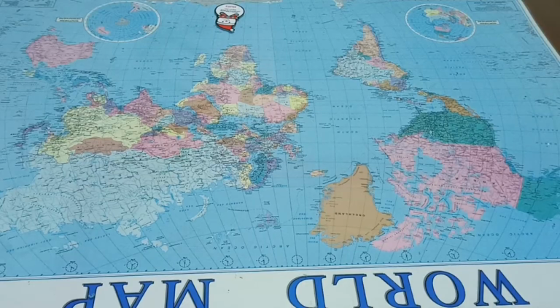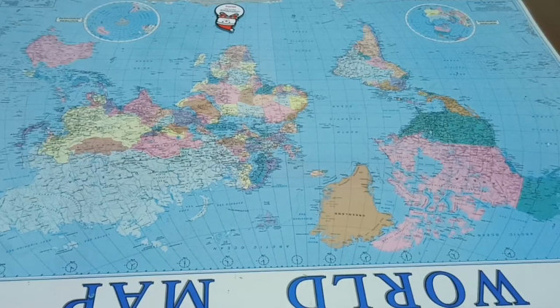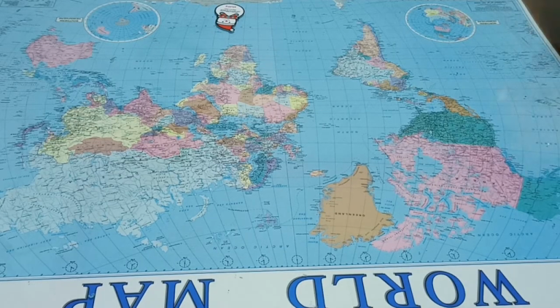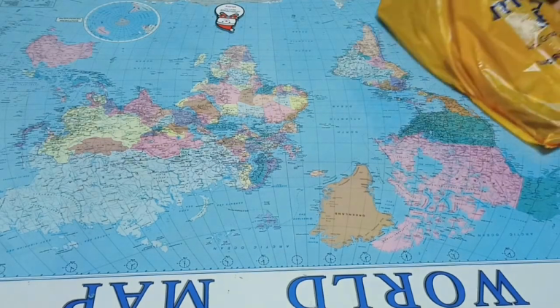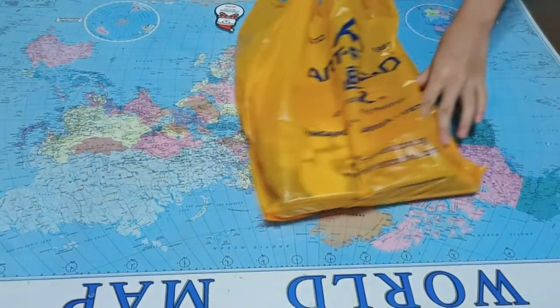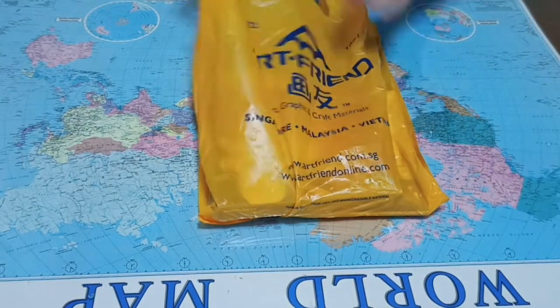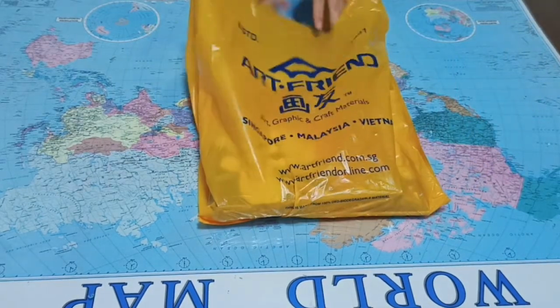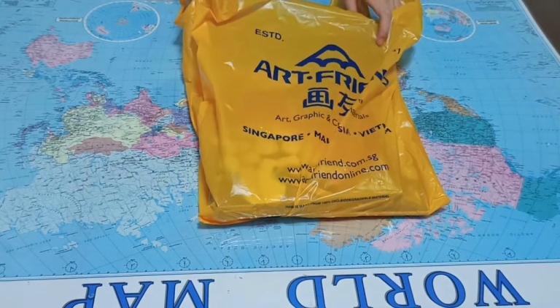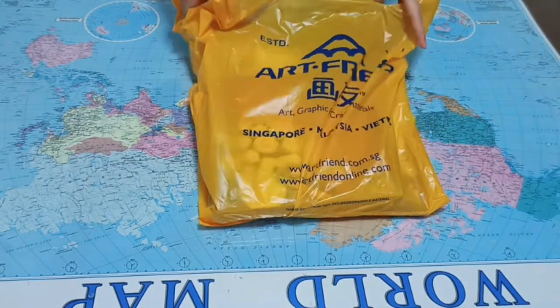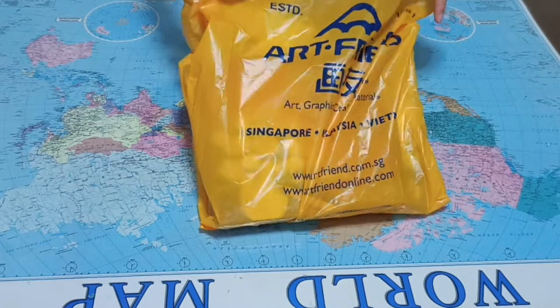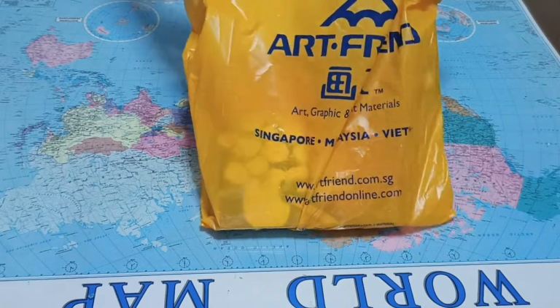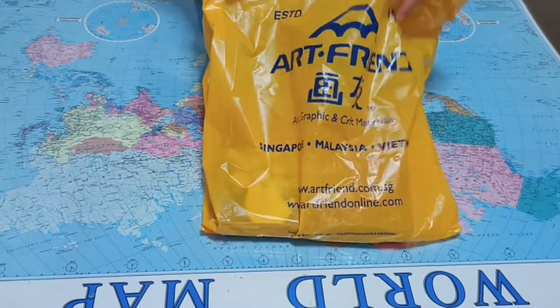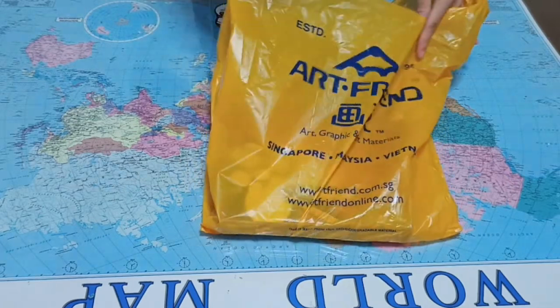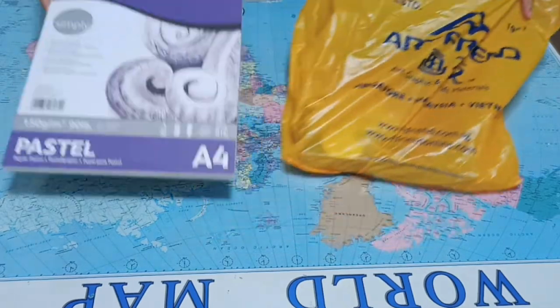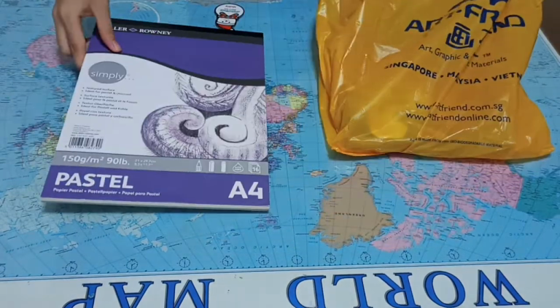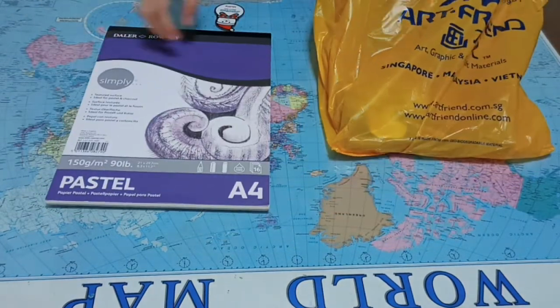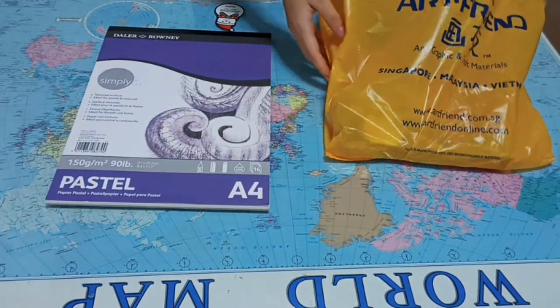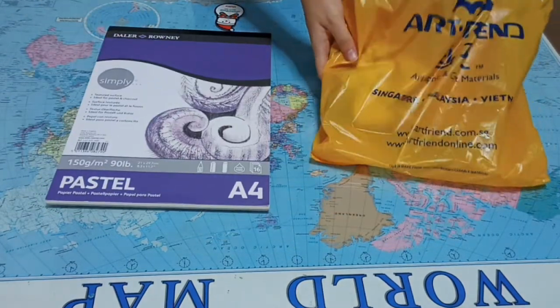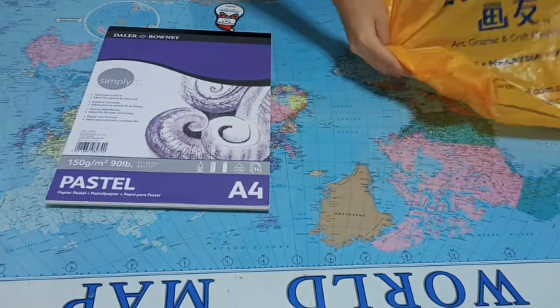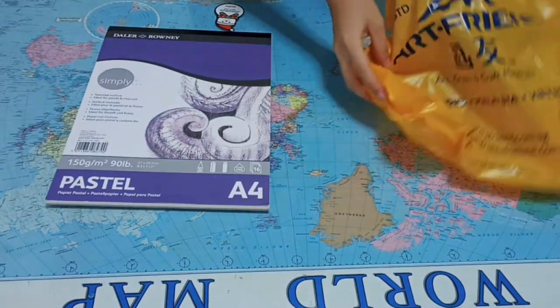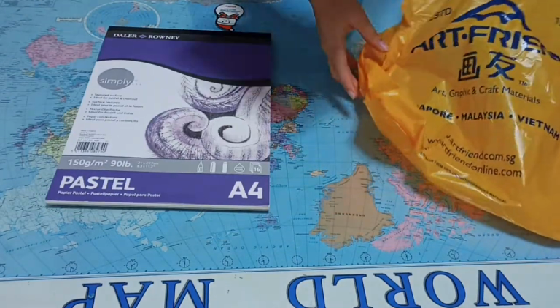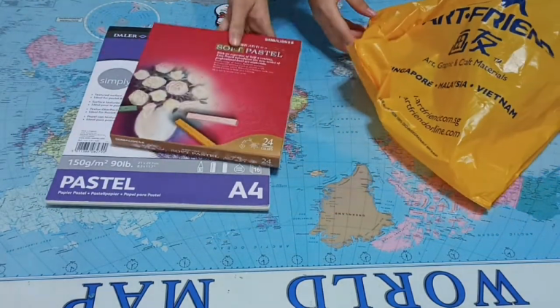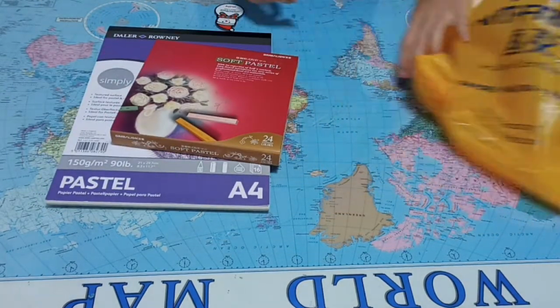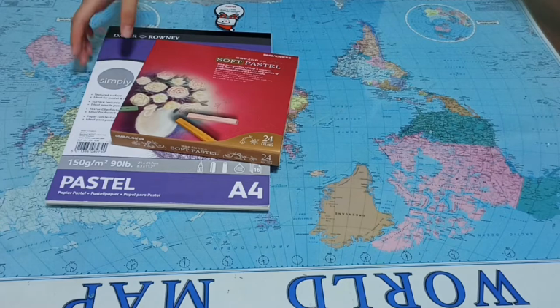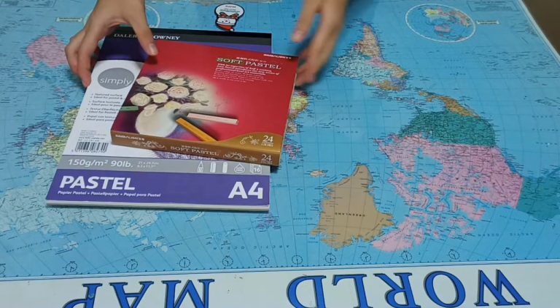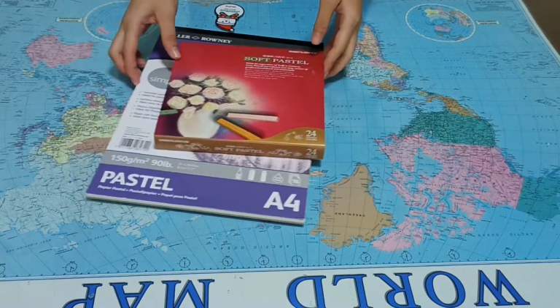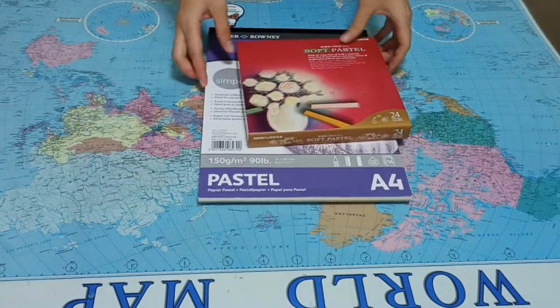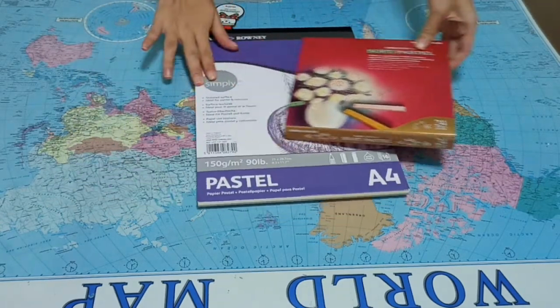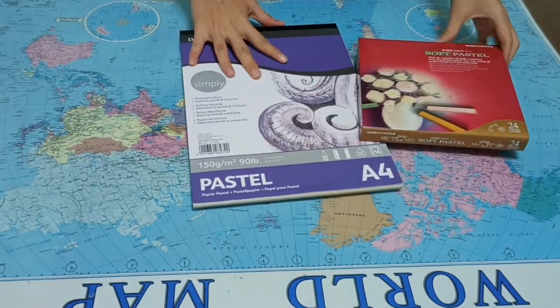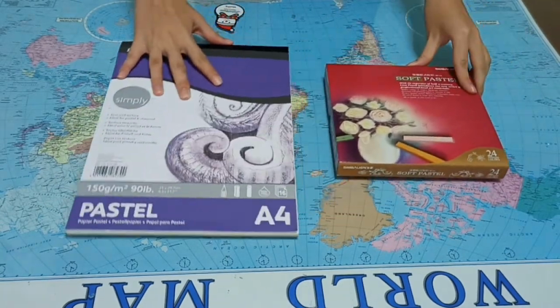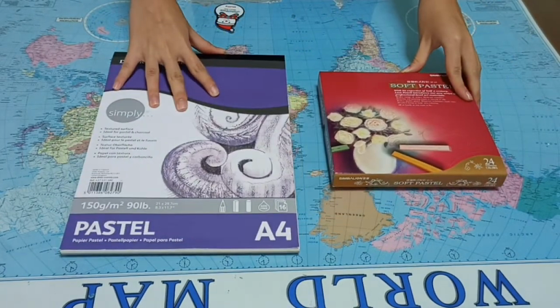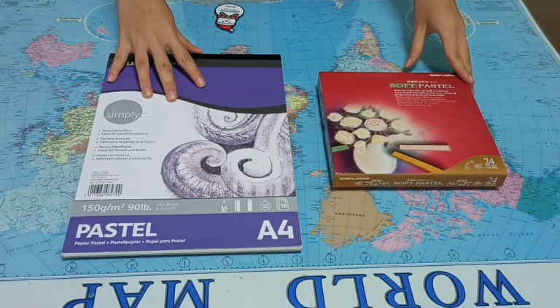I was watching some Instagram videos and I found soft pastel drawings really cool. So yesterday I went to ArtFriends and bought a bunch of soft pastels and pastel paper.